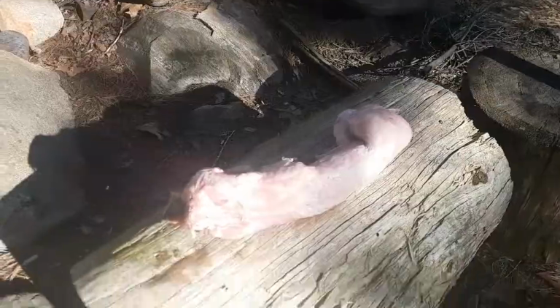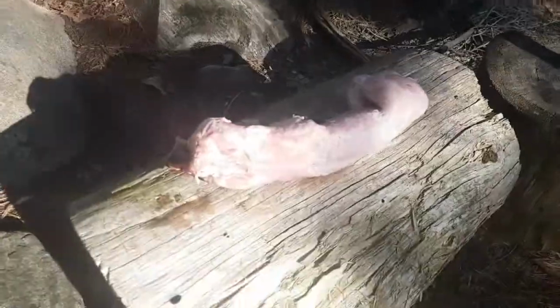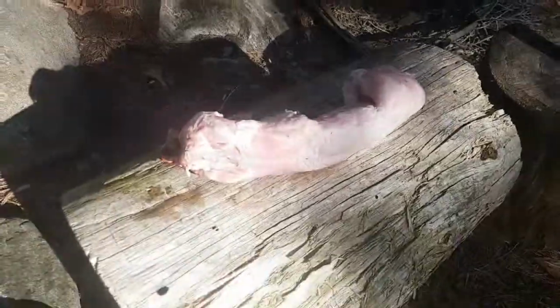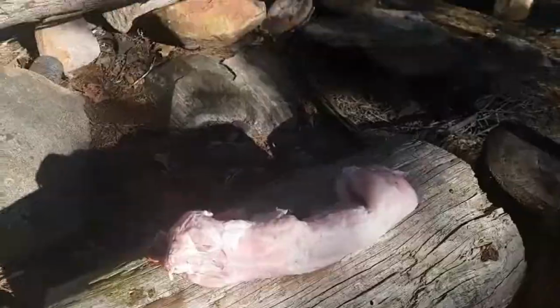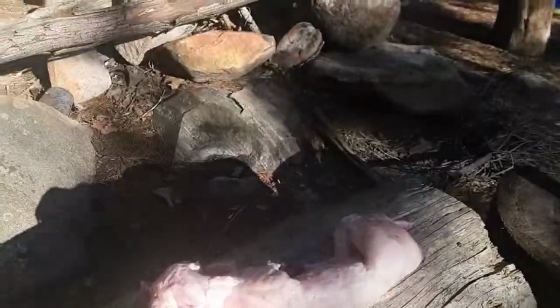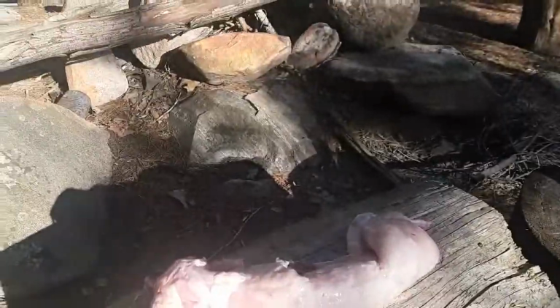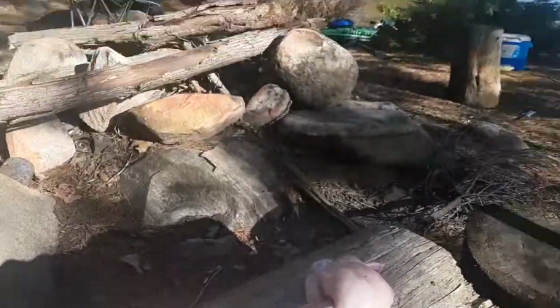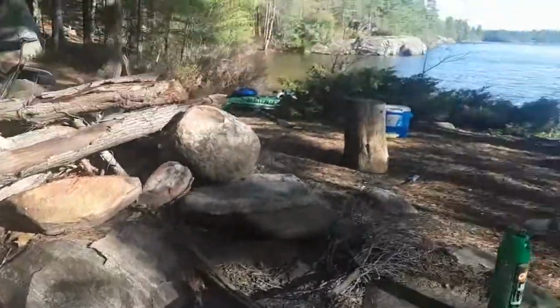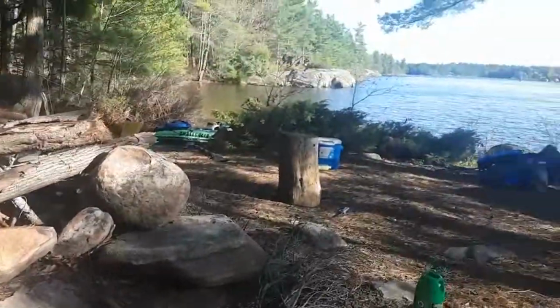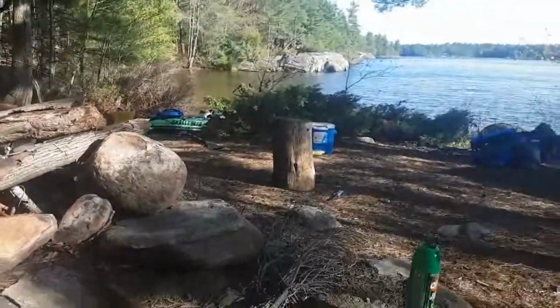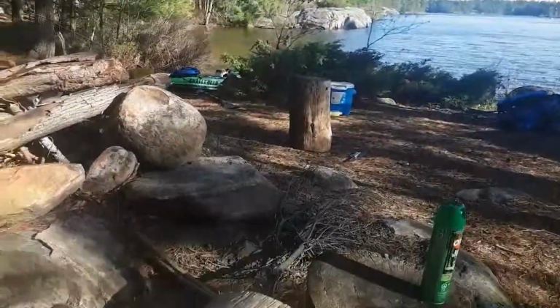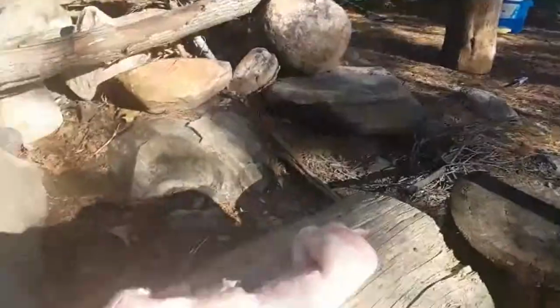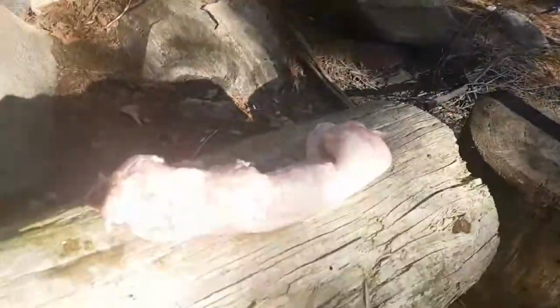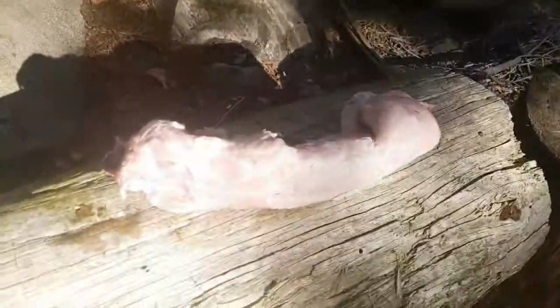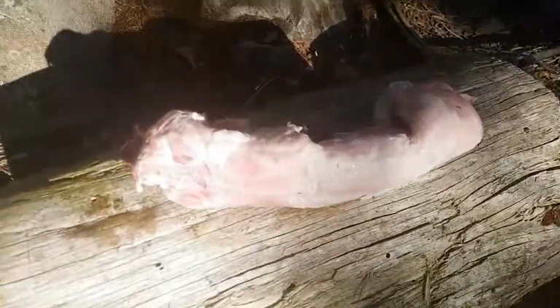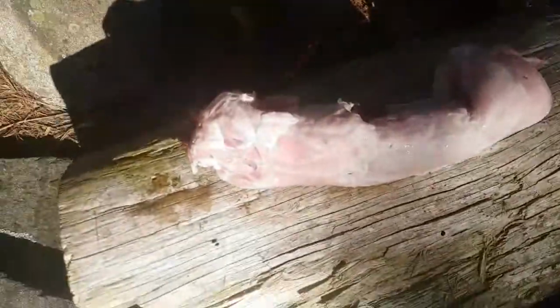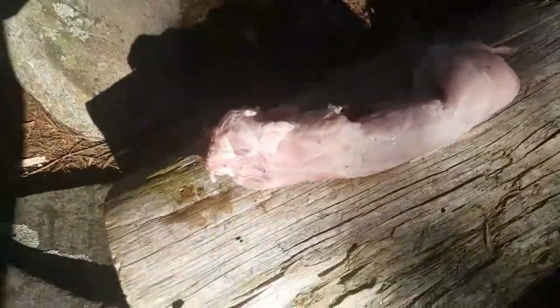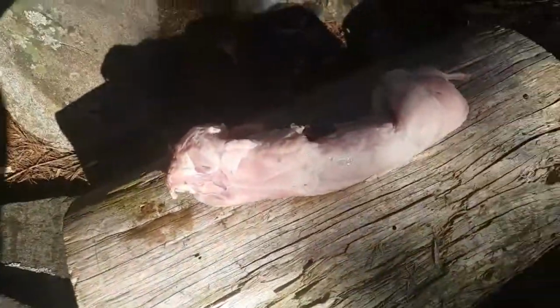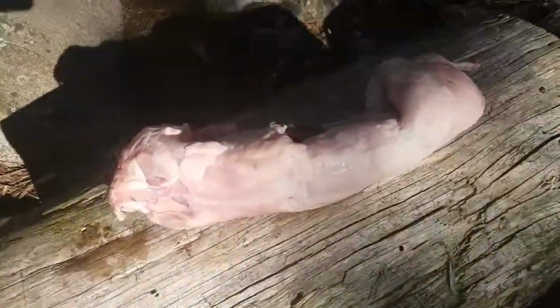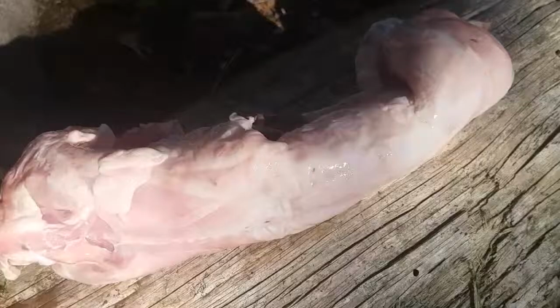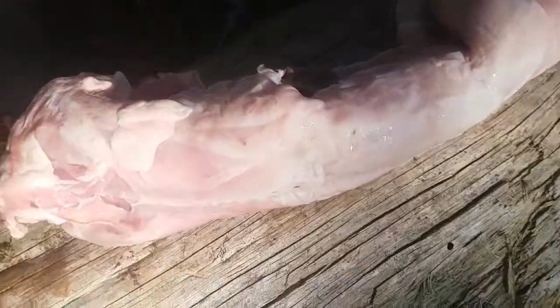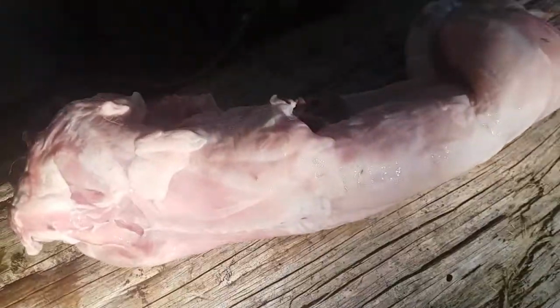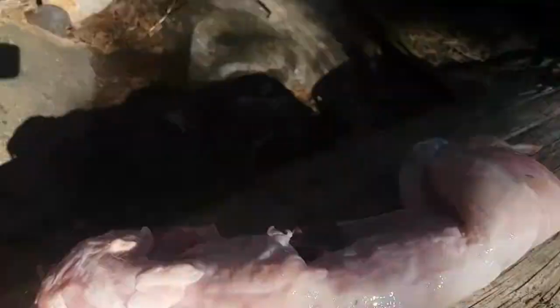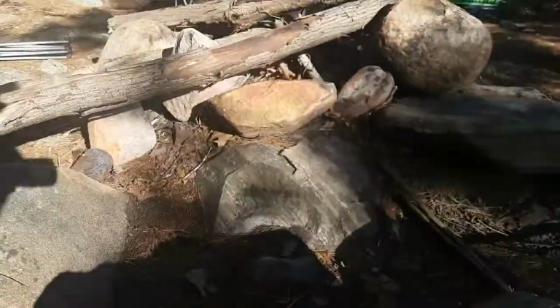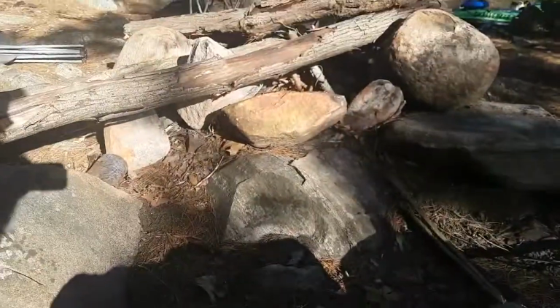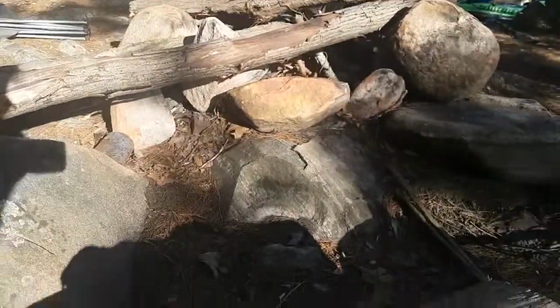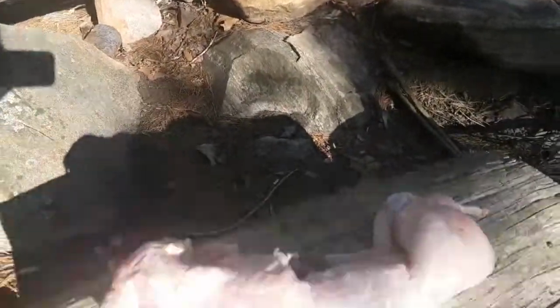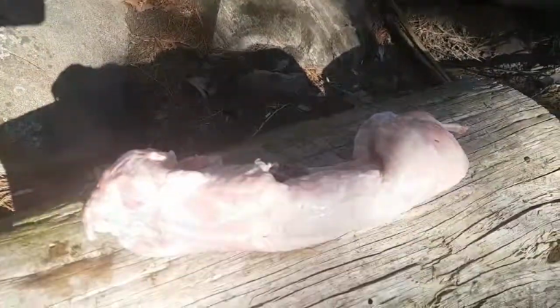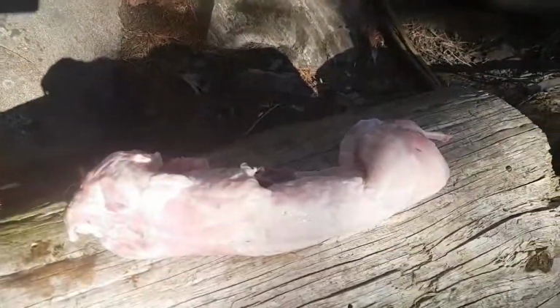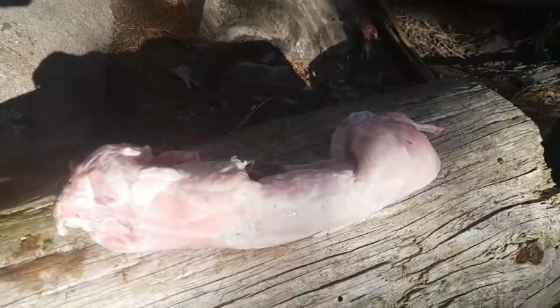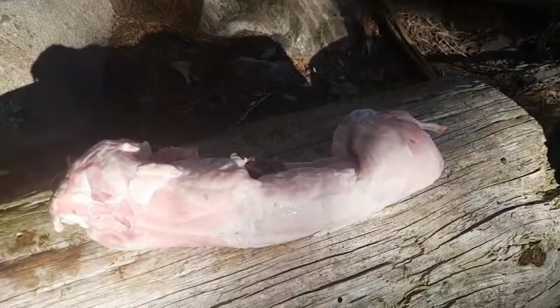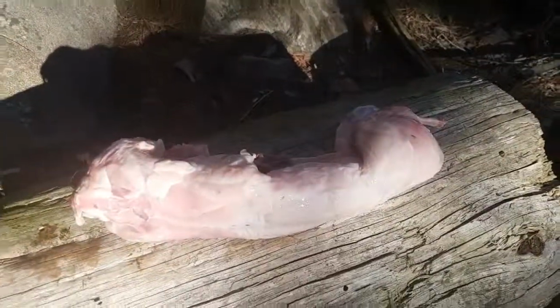So we're out here in the bush and we have a rabbit and I'm going to show you how to cook this rabbit over an open fire, but first we got to get a fire going.